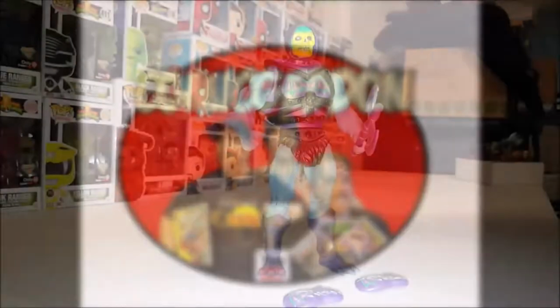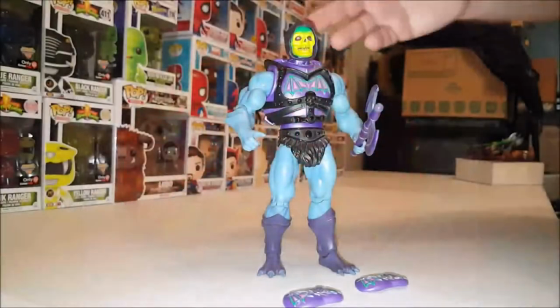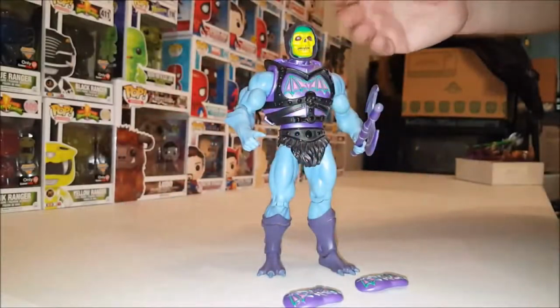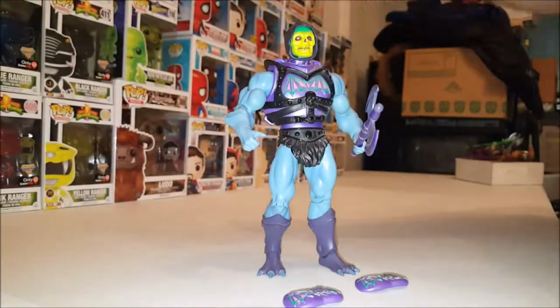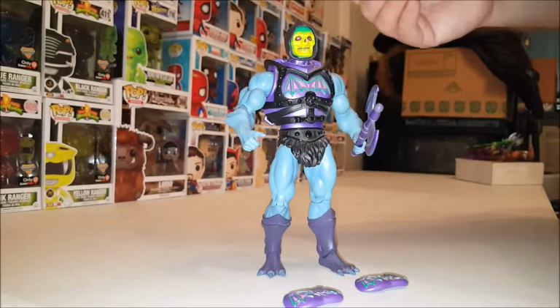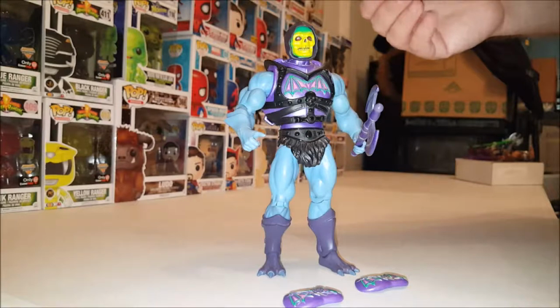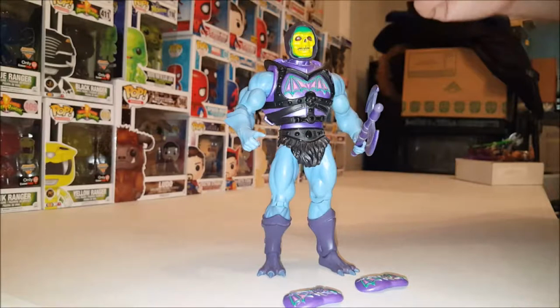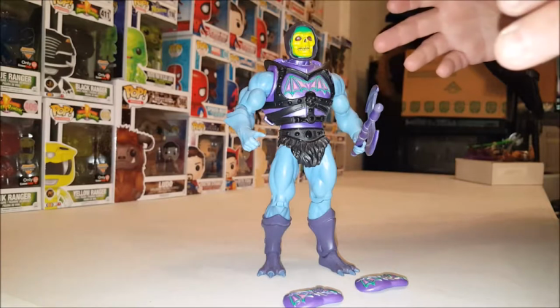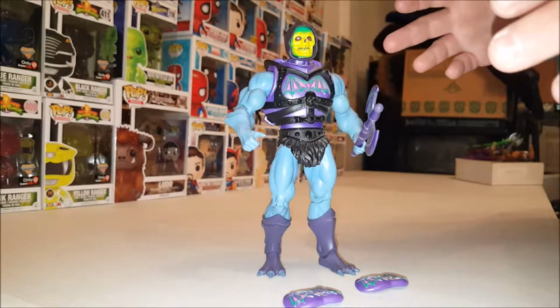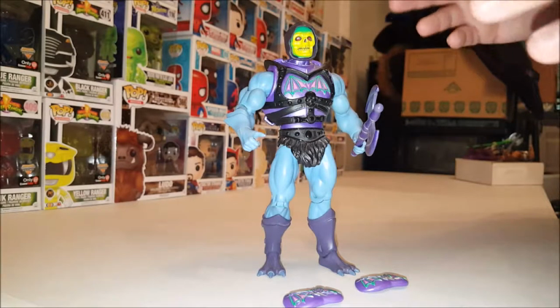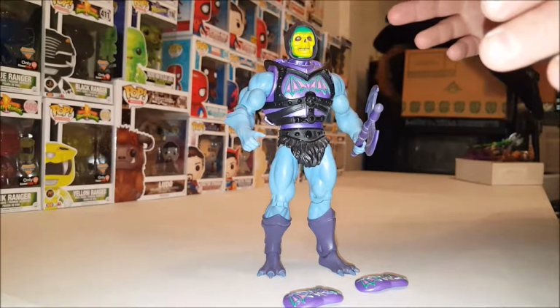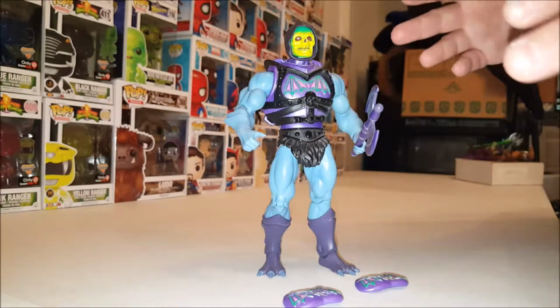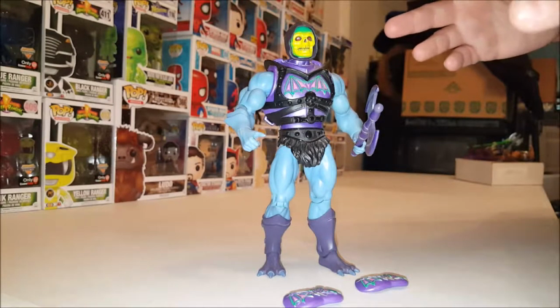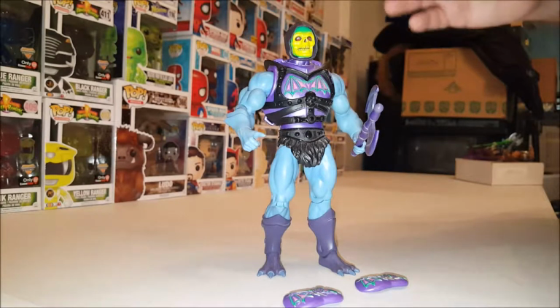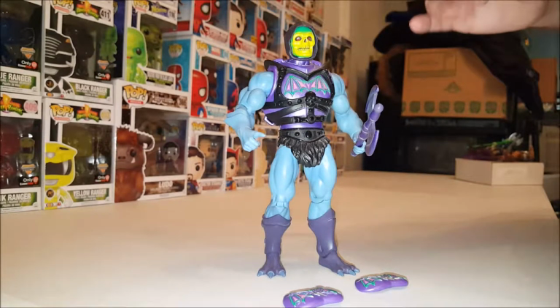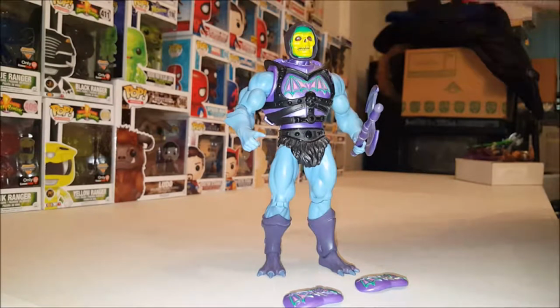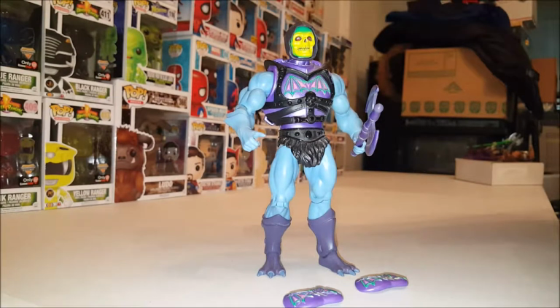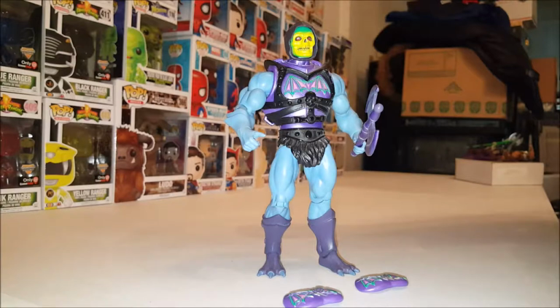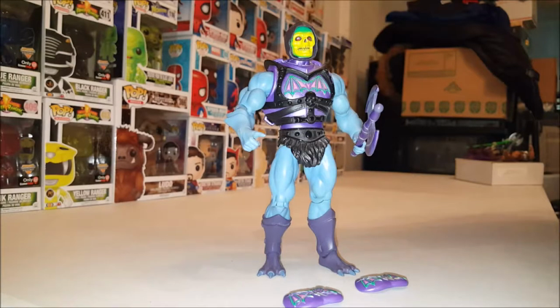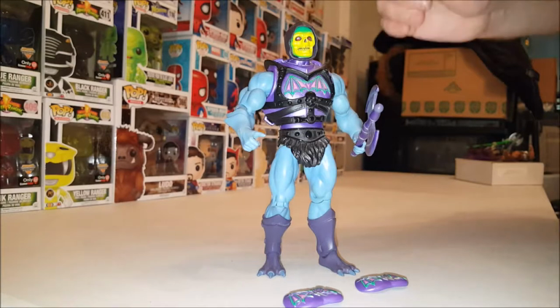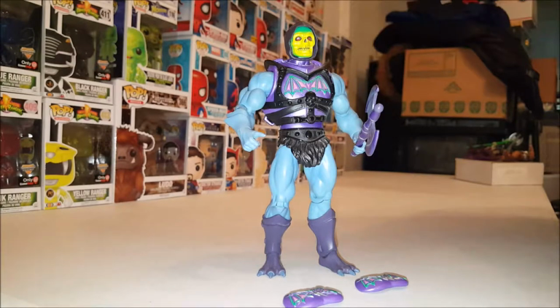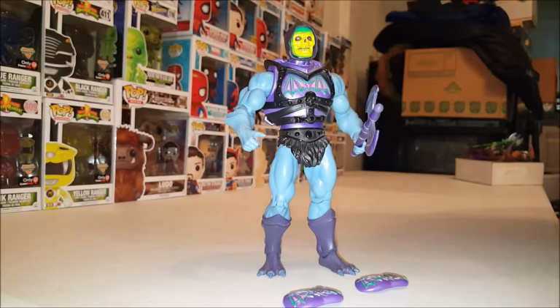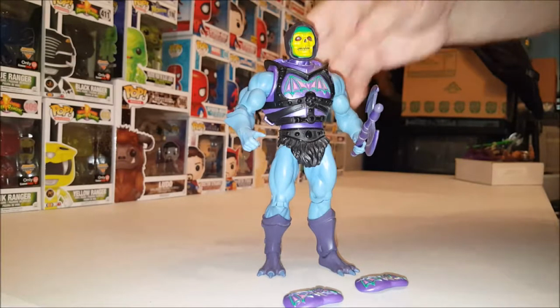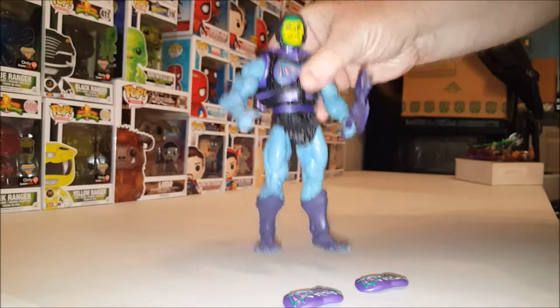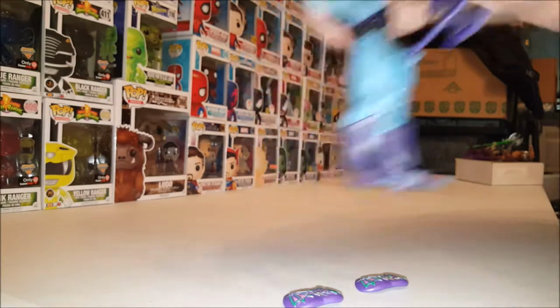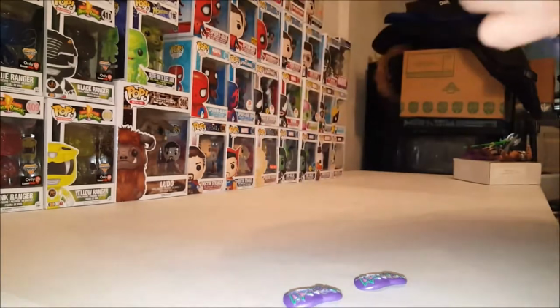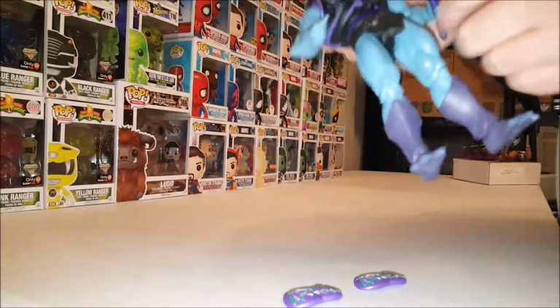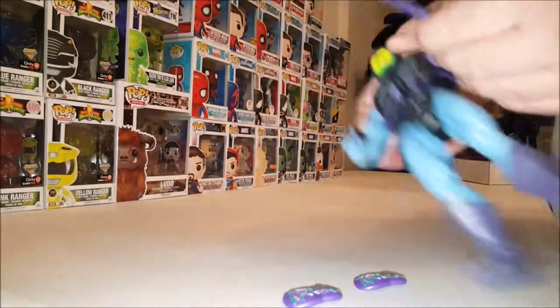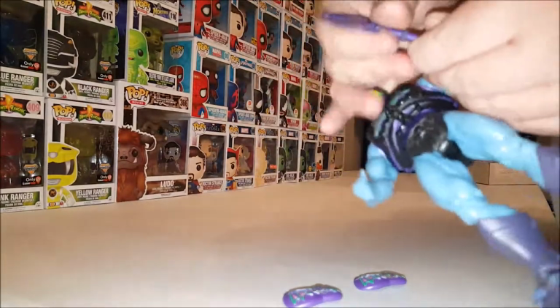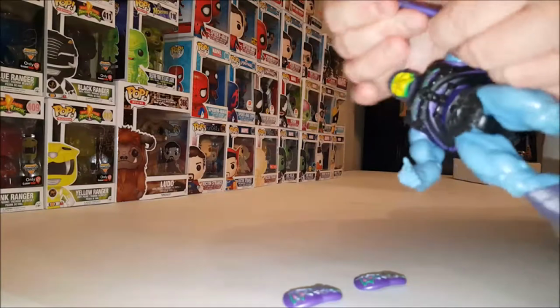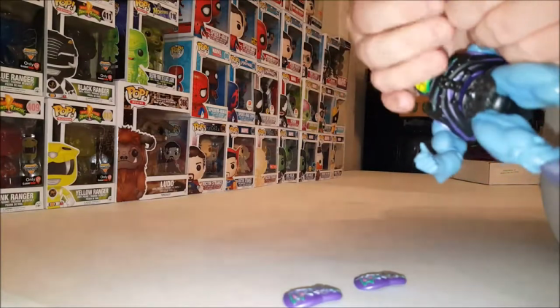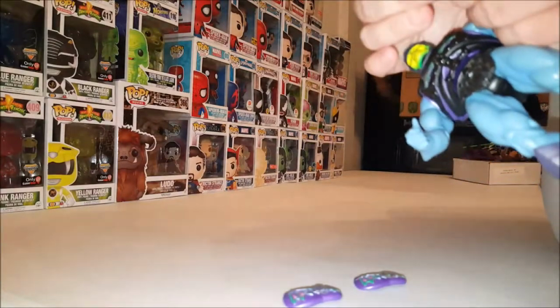This figure is pretty much going to be the same as the Battle Armor He-Man, except with this one I'm going to focus more on the sculpting and the paint job. So first, let's go ahead and go over the basics with this figure.